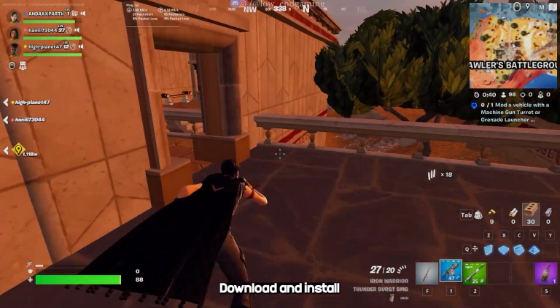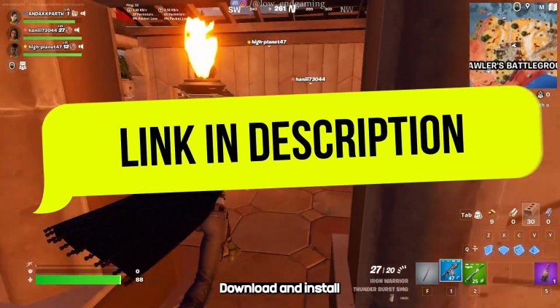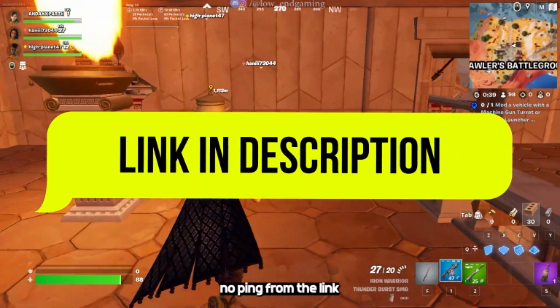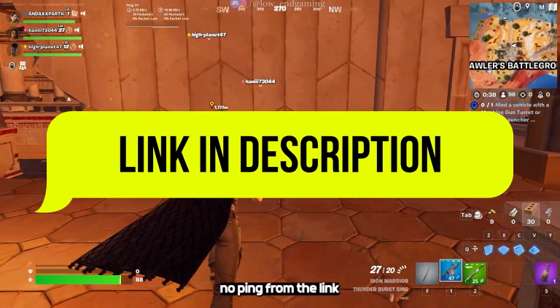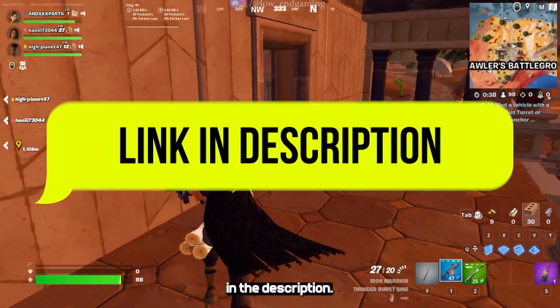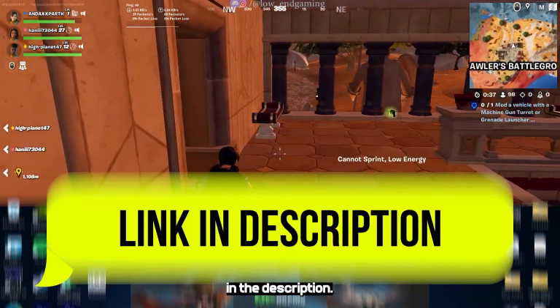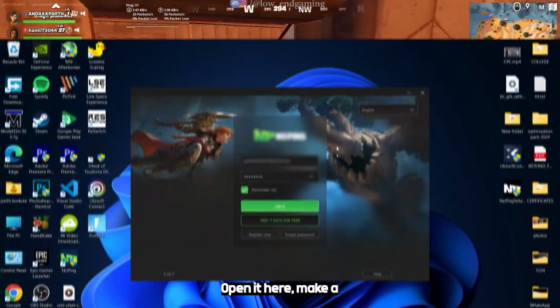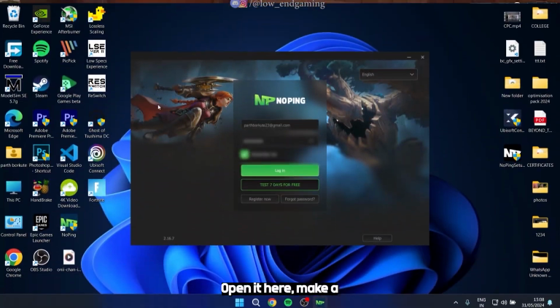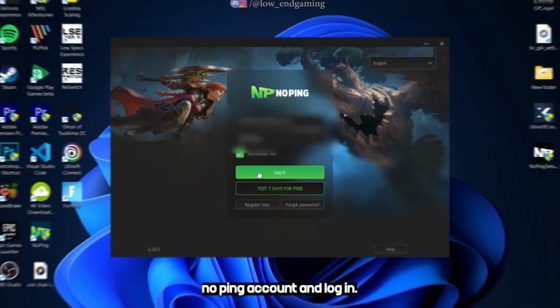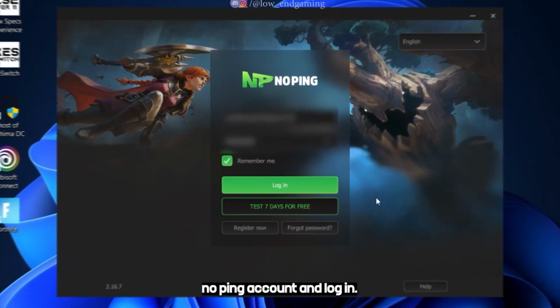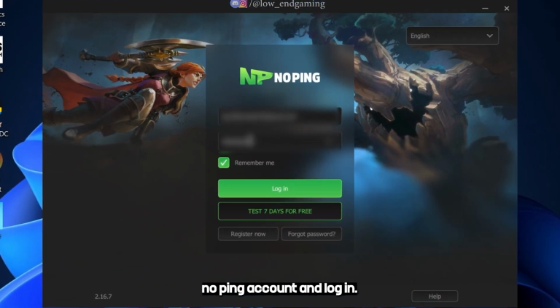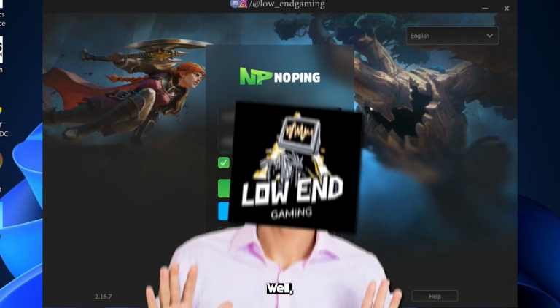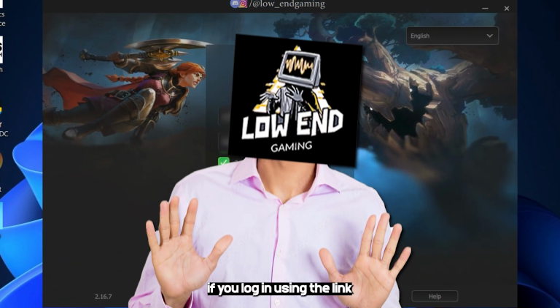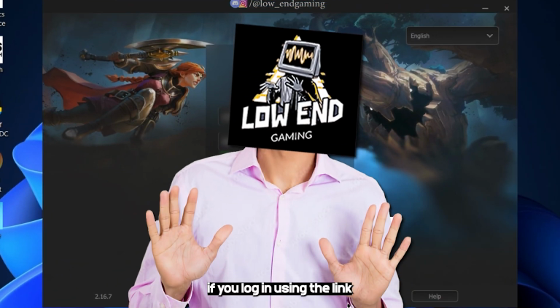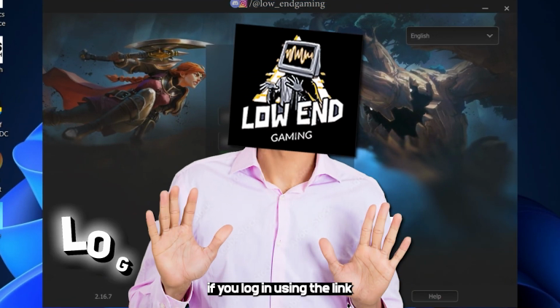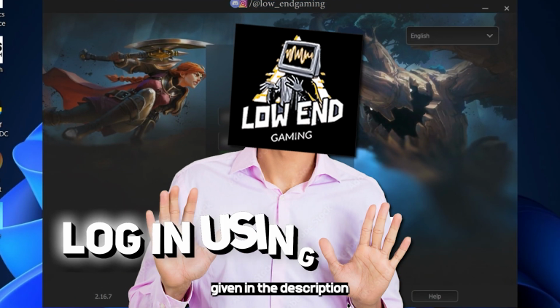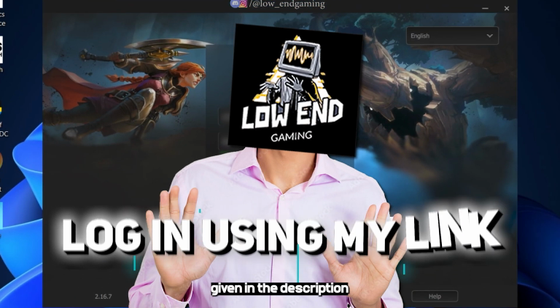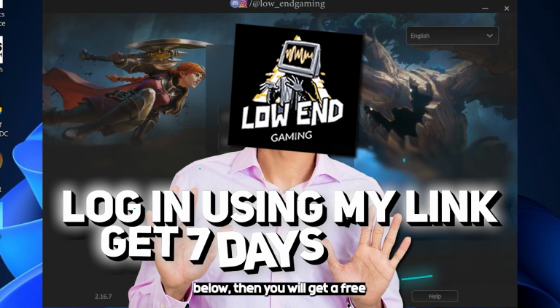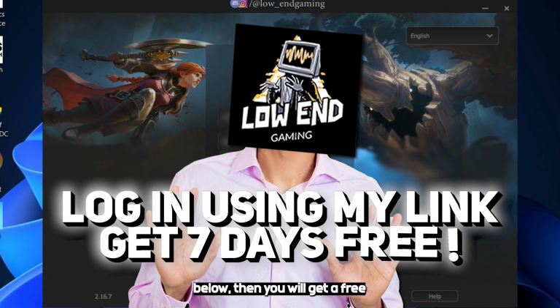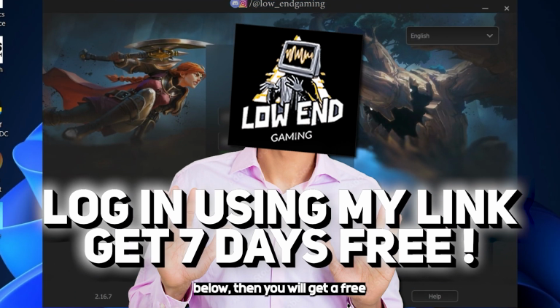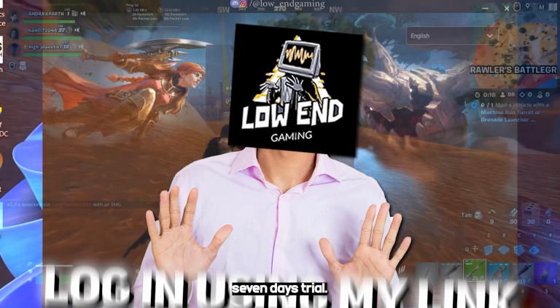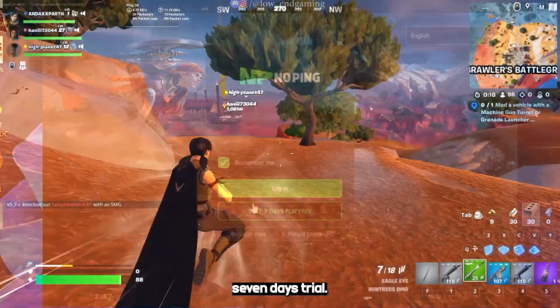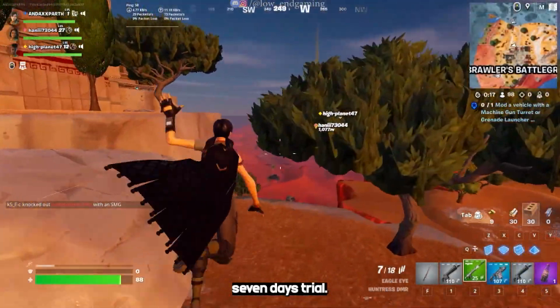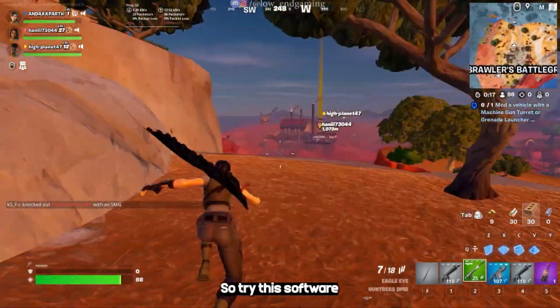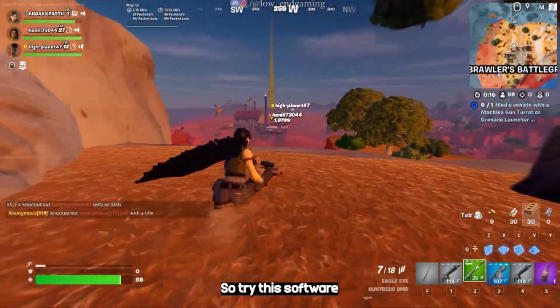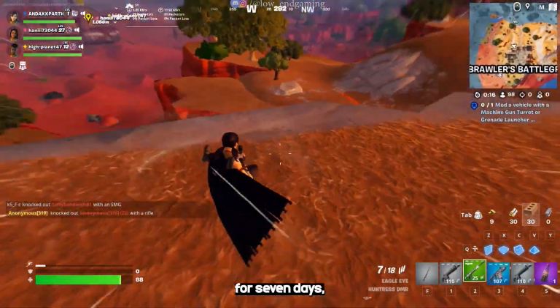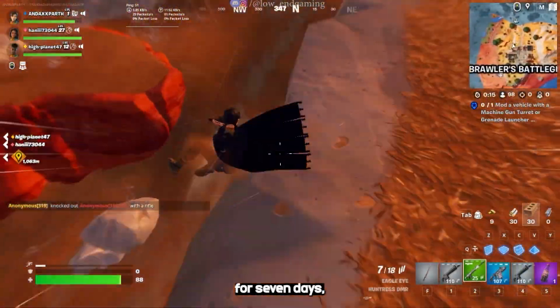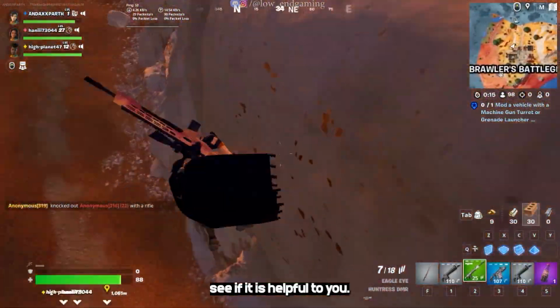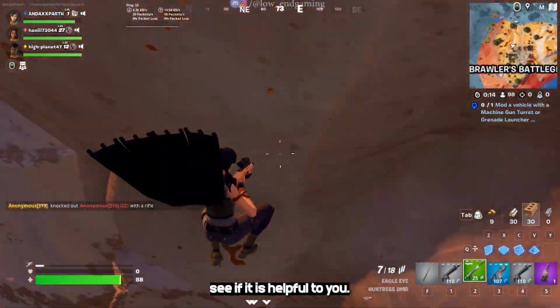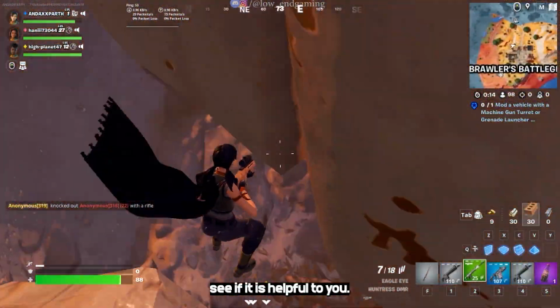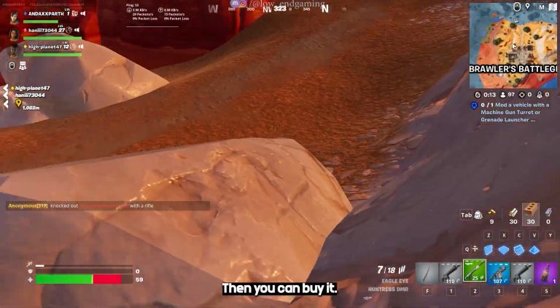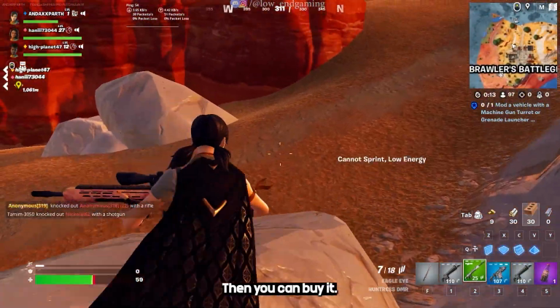Download and install NoPing from the link in the description. Open it. Here make a NoPing account and log in. If you log in using the link given in the description below then you will get a free 7-day trial. Try this software for 7 days, see if it is helpful to you, then you can buy it.